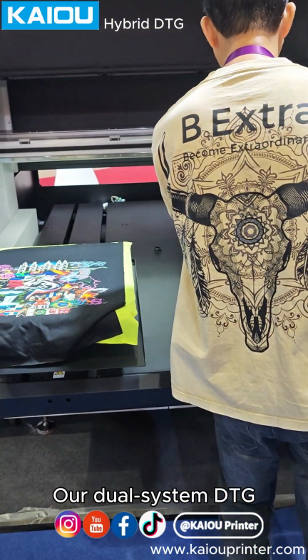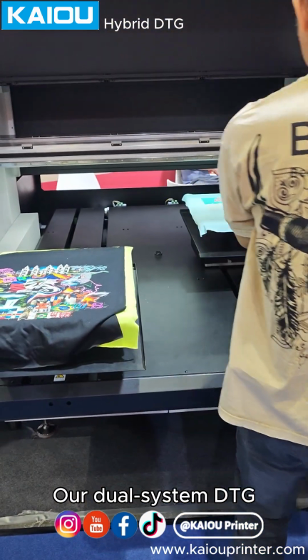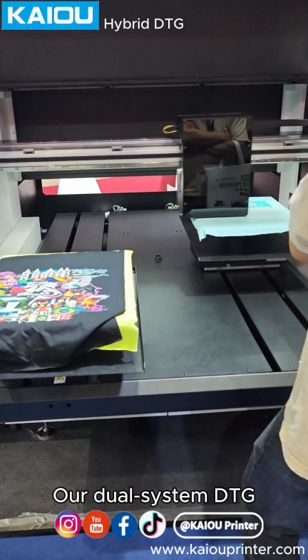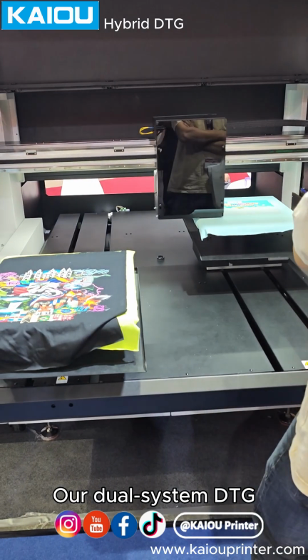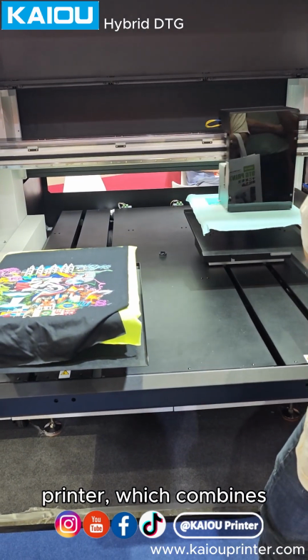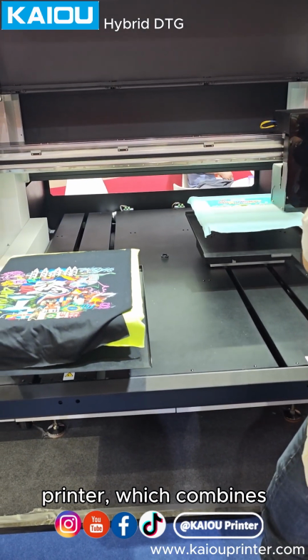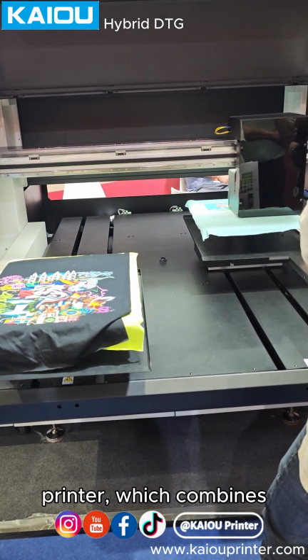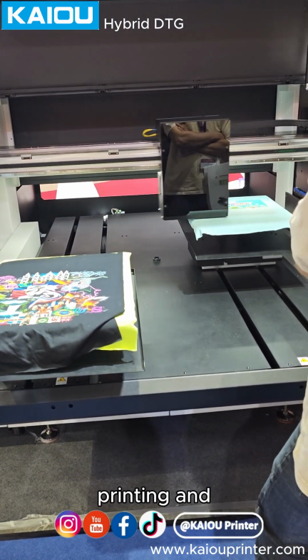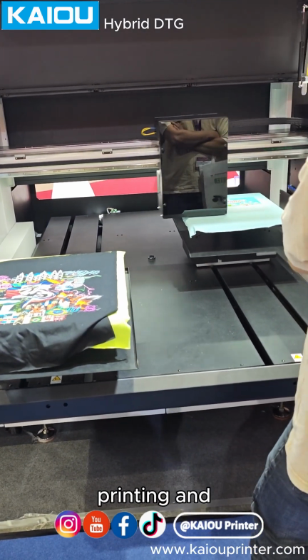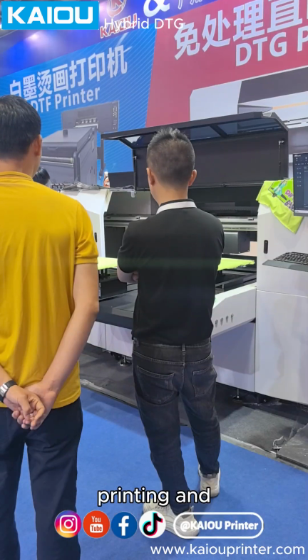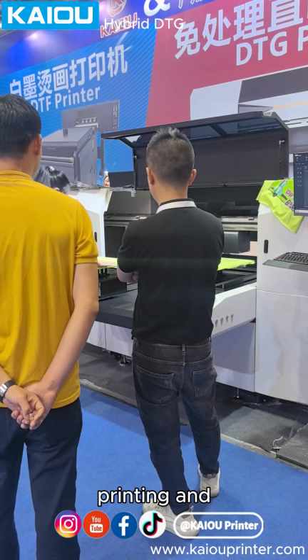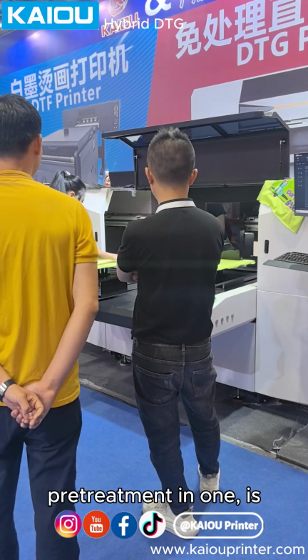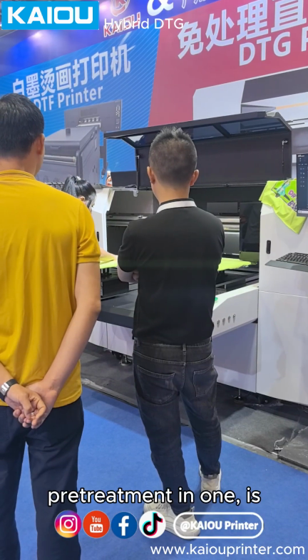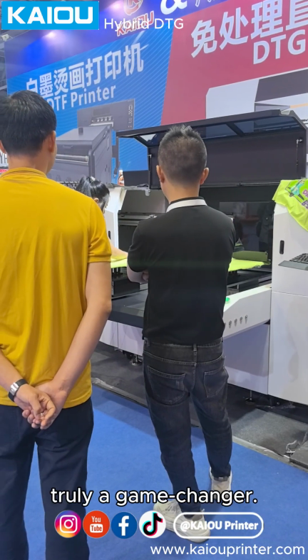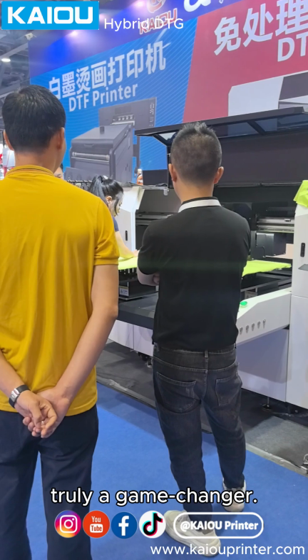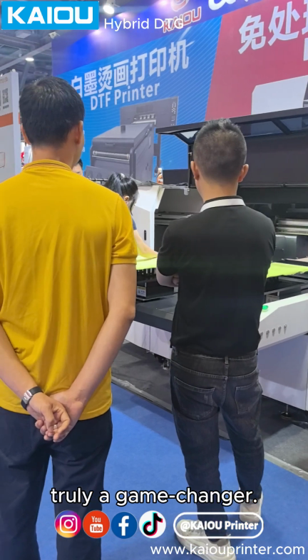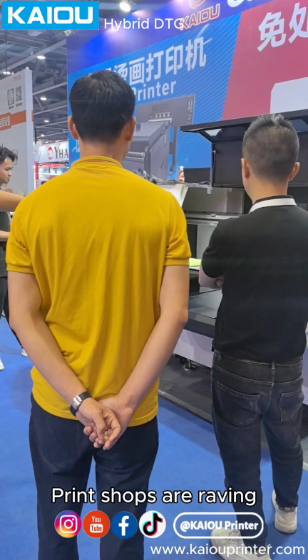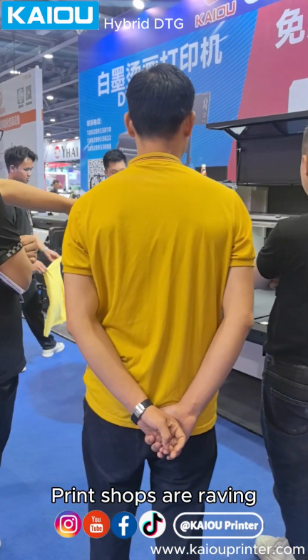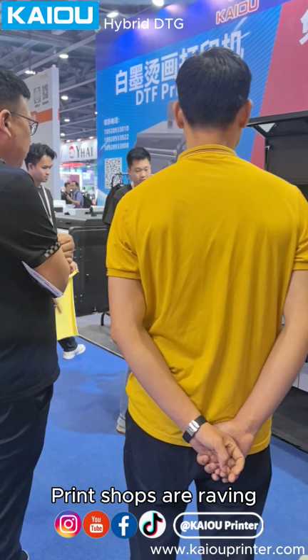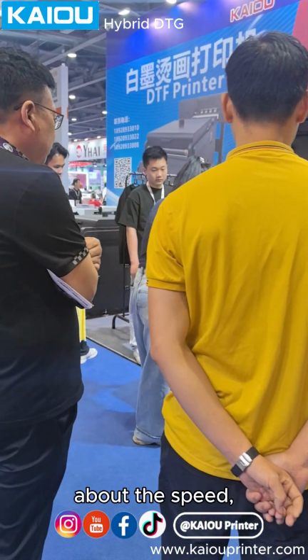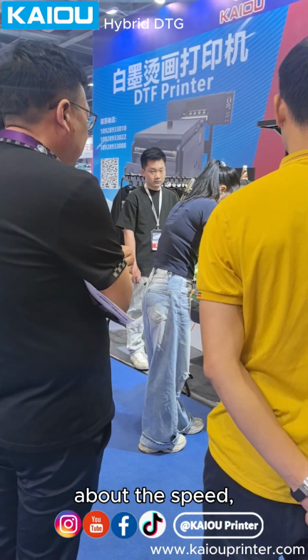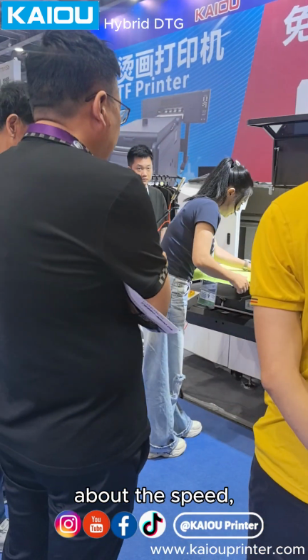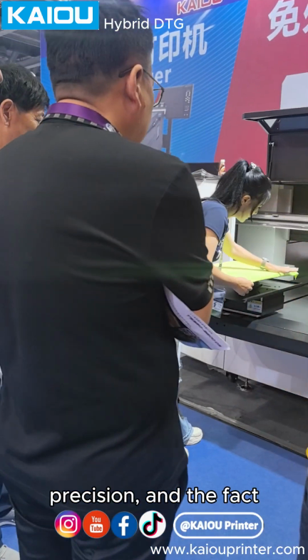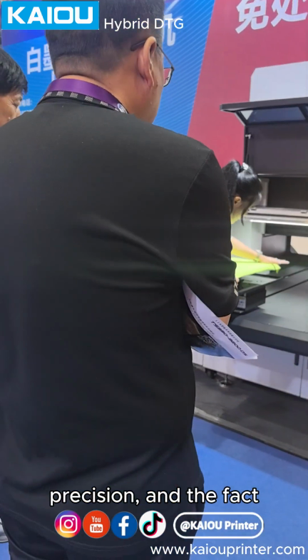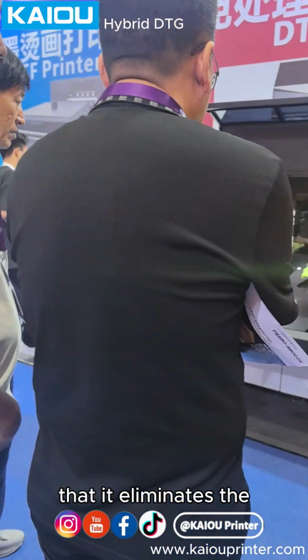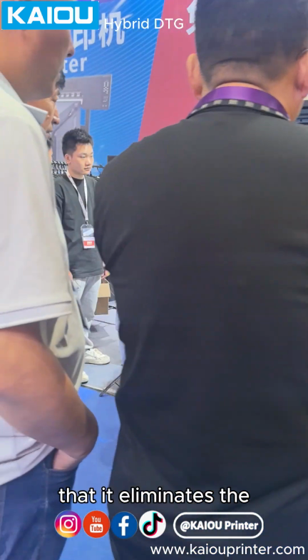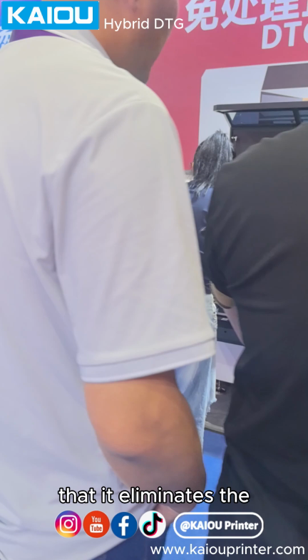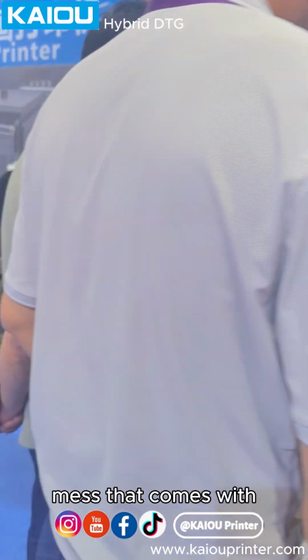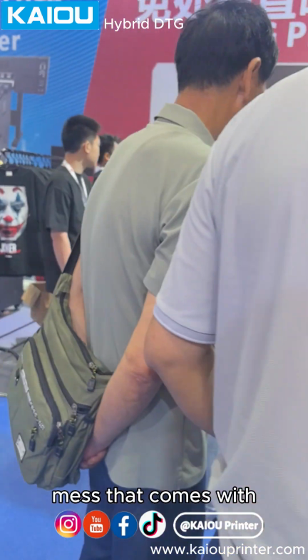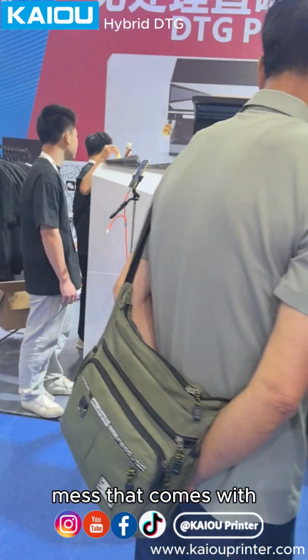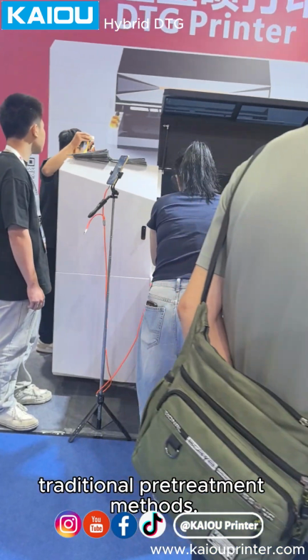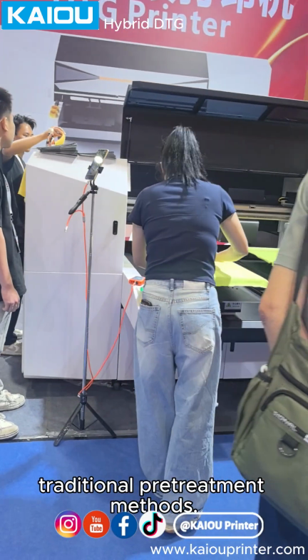Our dual-system DTG printer, which combines printing and pretreatment in one, is truly a game-changer. Print shops are raving about the speed, precision, and the fact that it eliminates the mess that comes with traditional pretreatment methods.